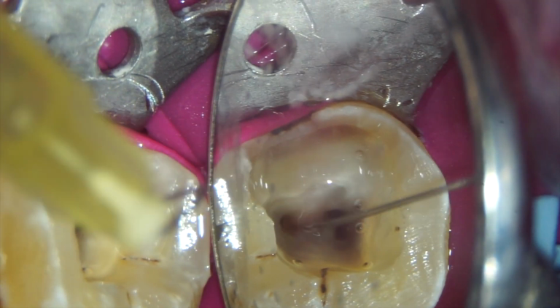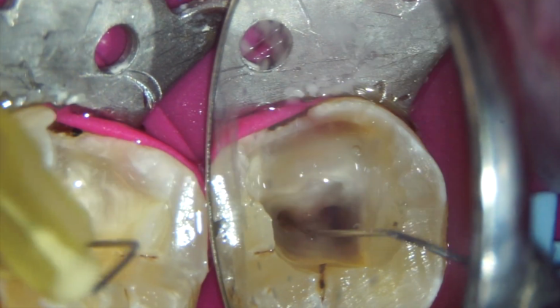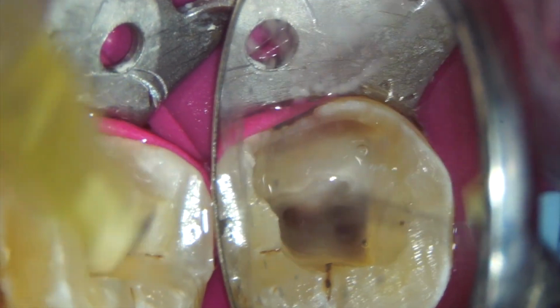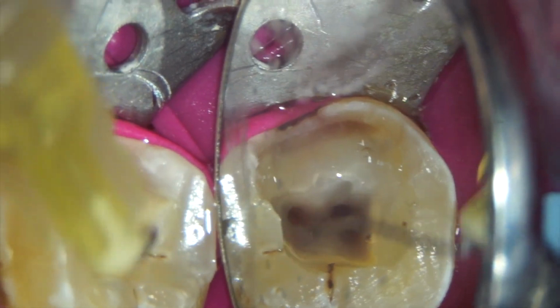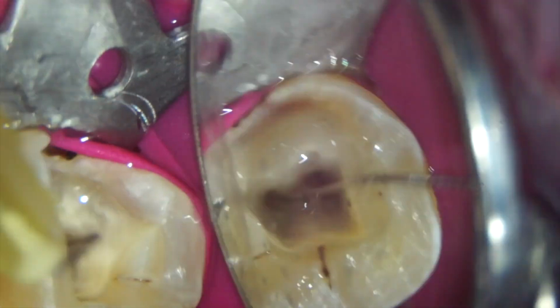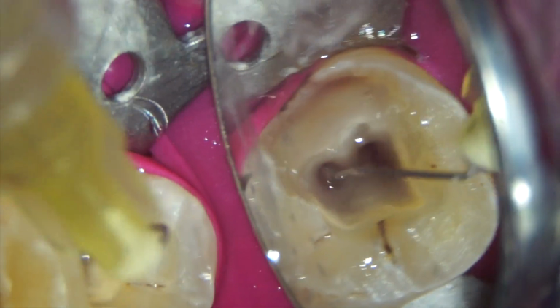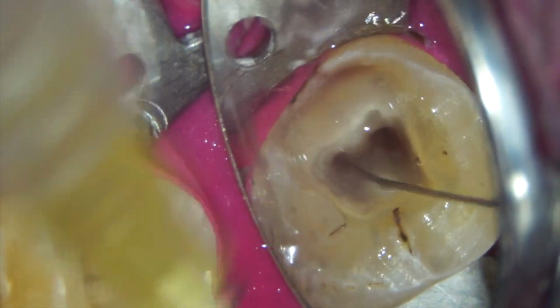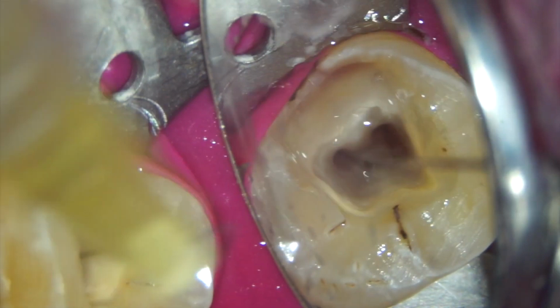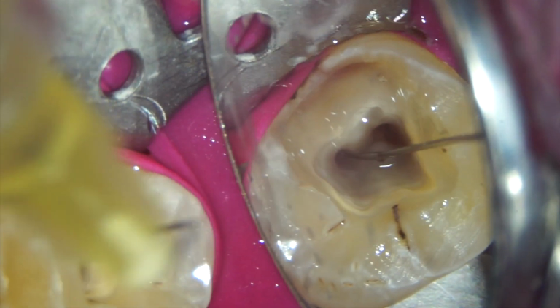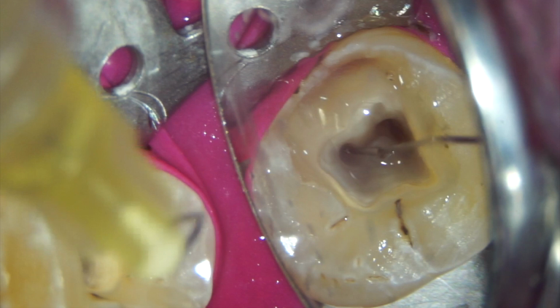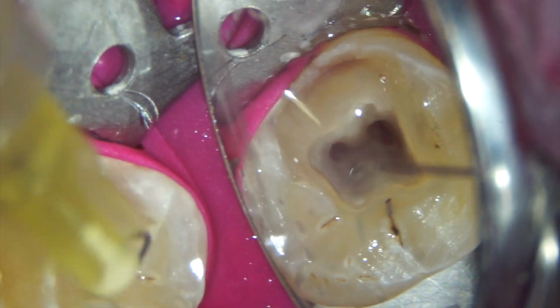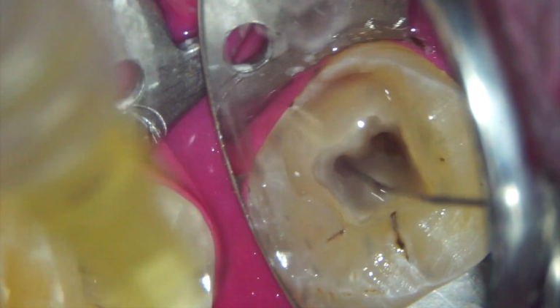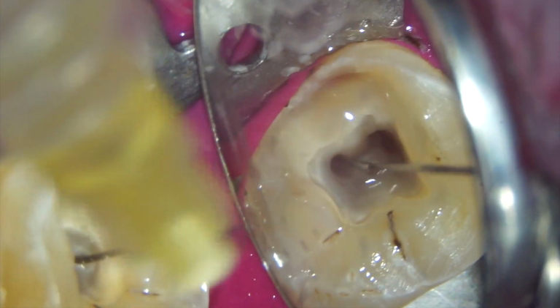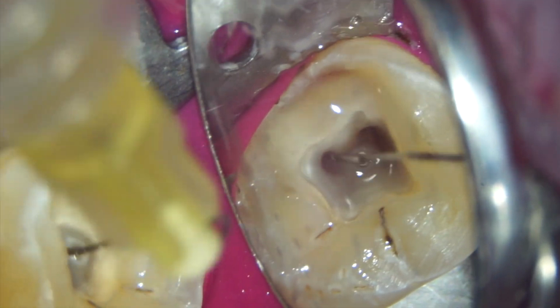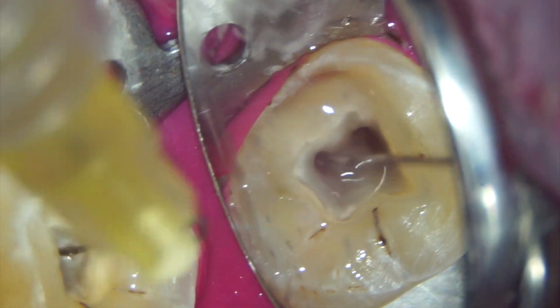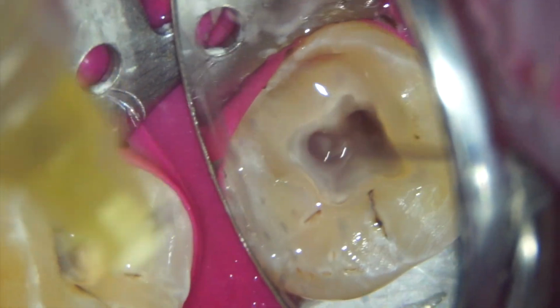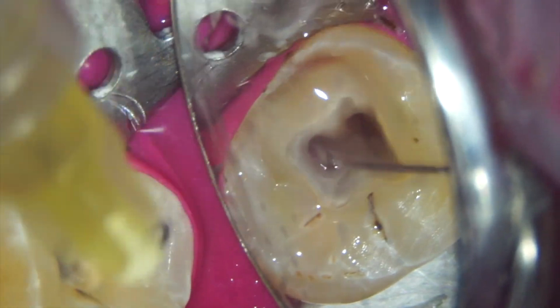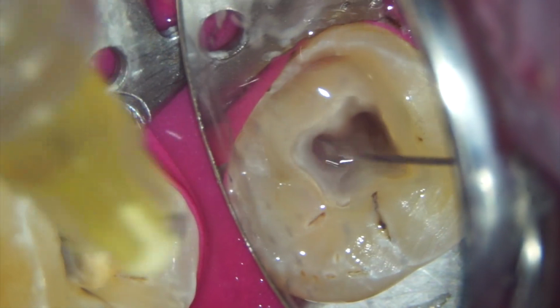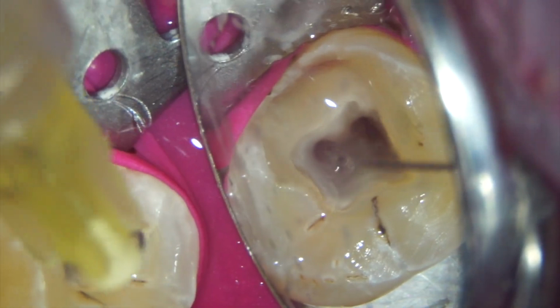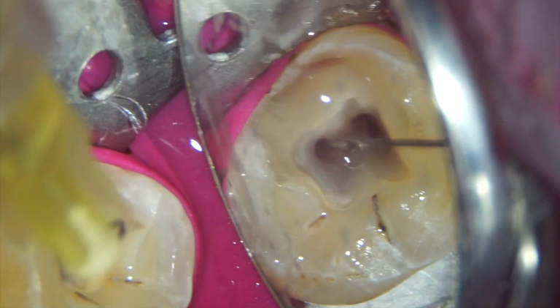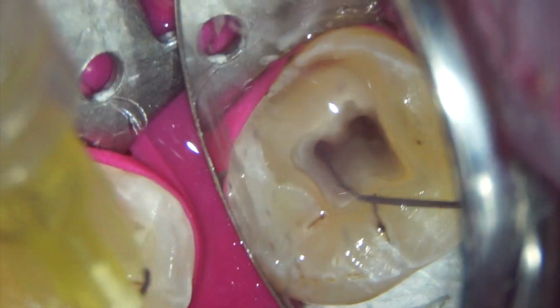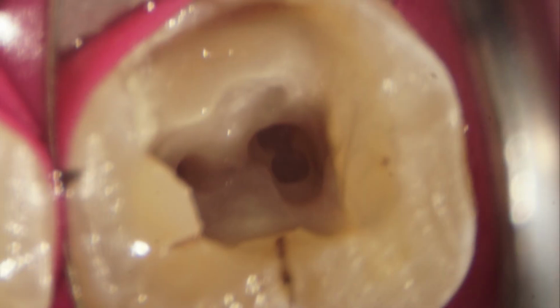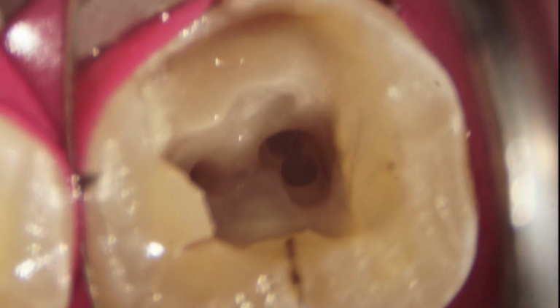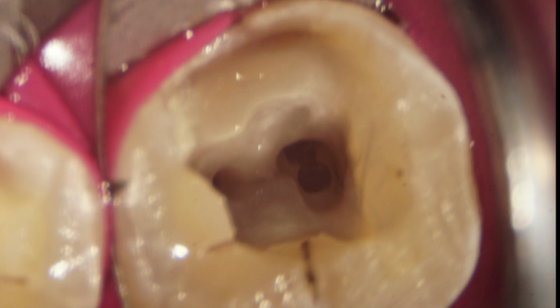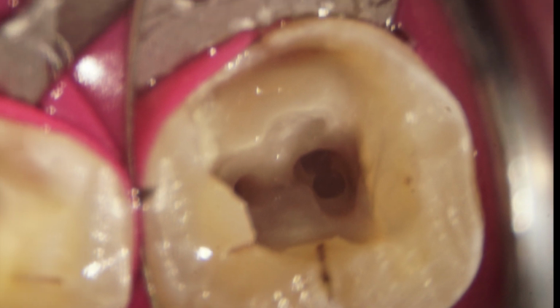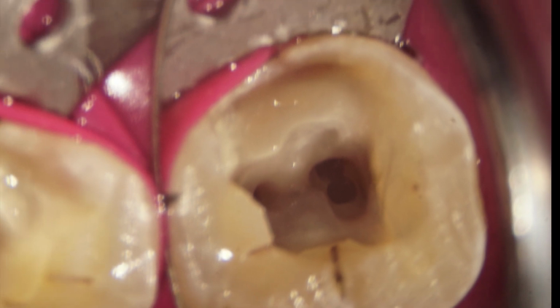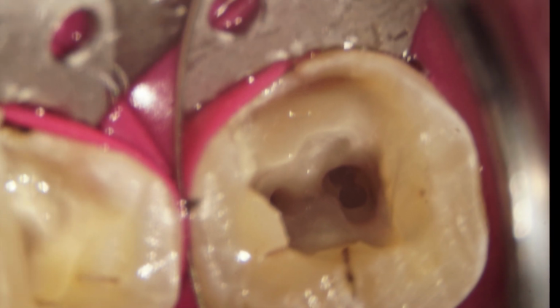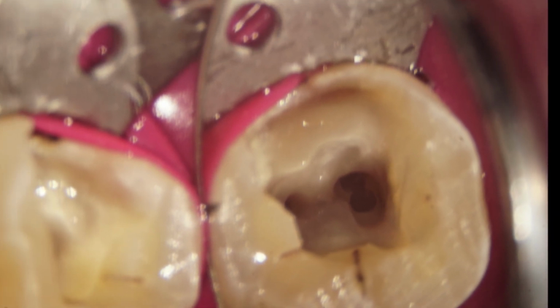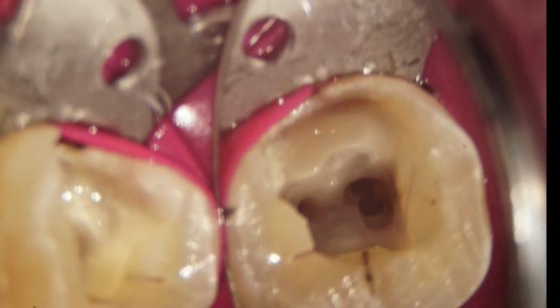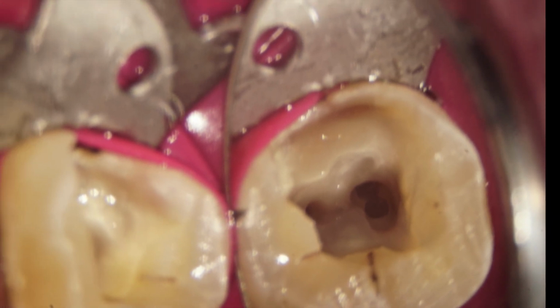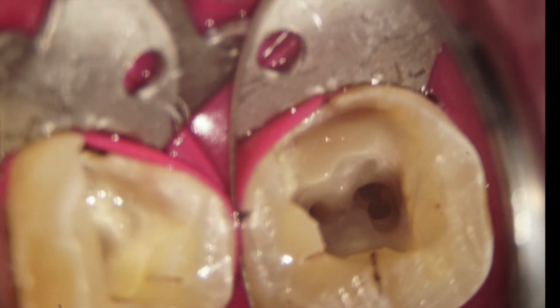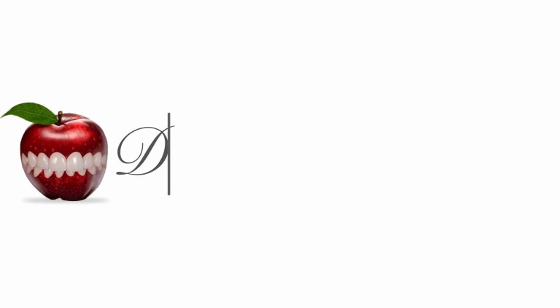I strongly advise using a metal irrigation needle at the beginning of the root canal procedure. Once you have sufficiently enlarged the canal, then you can shift to a polypropylene irrigation needle like the True Anatomy irrigation needle.